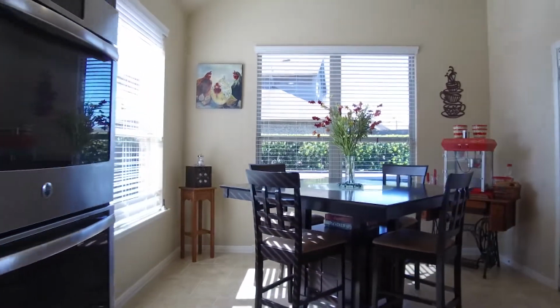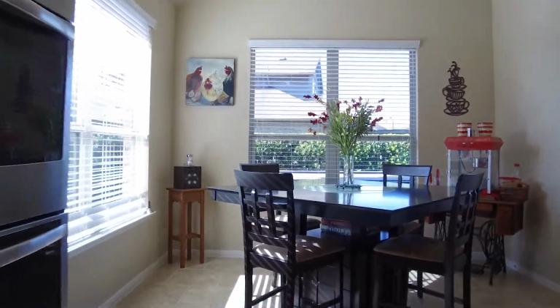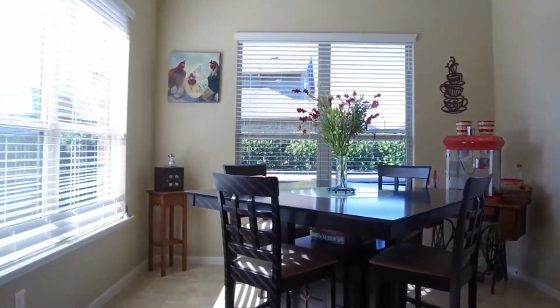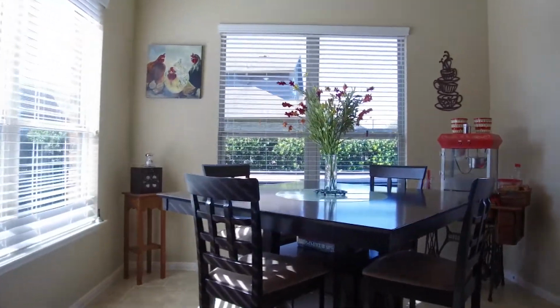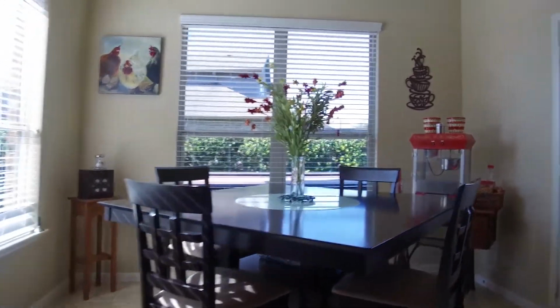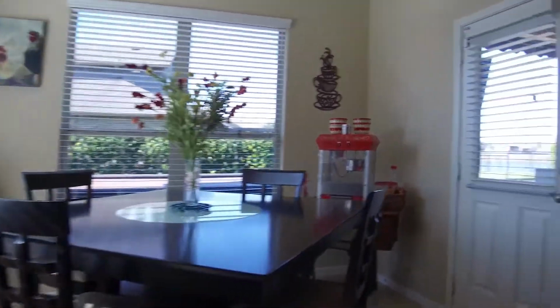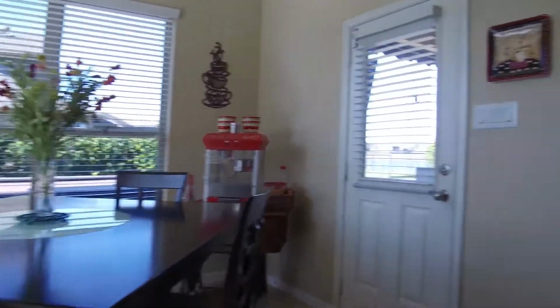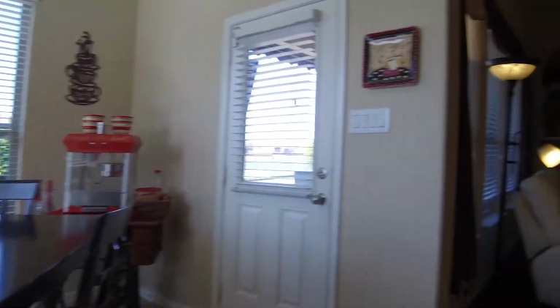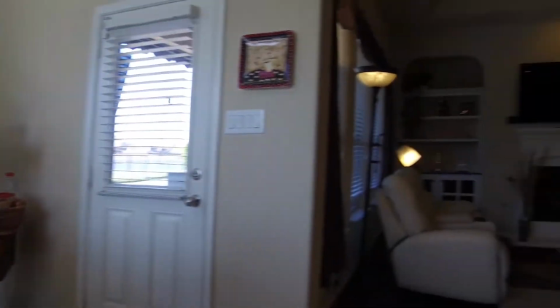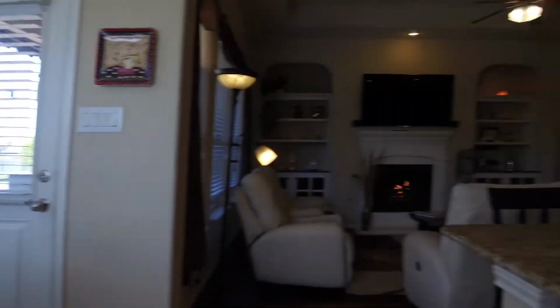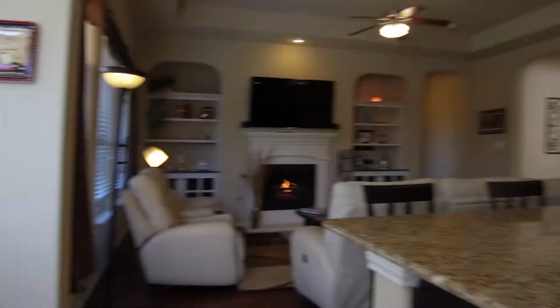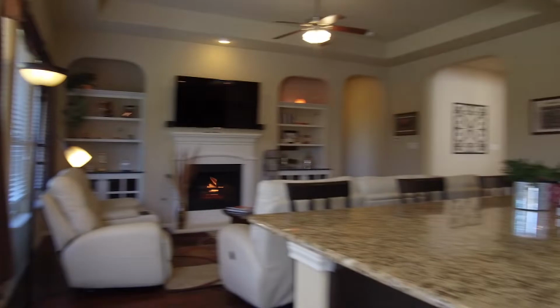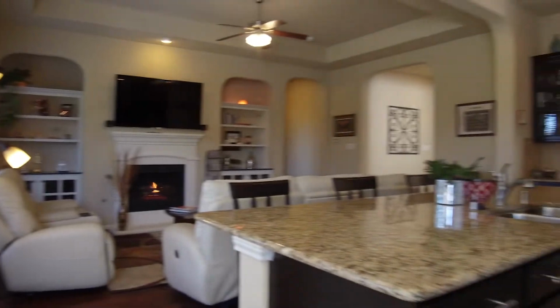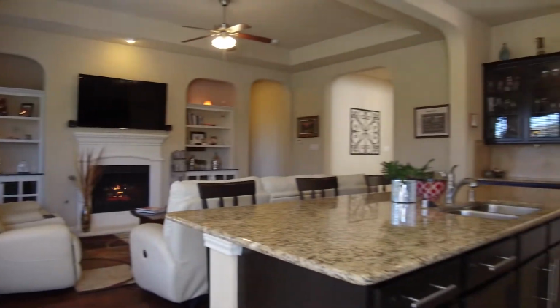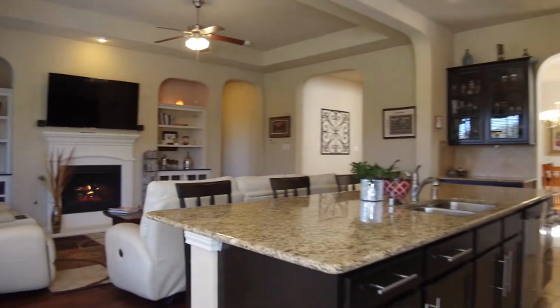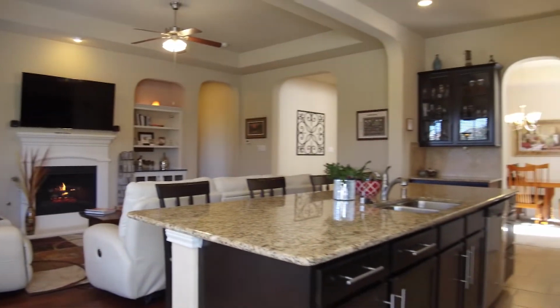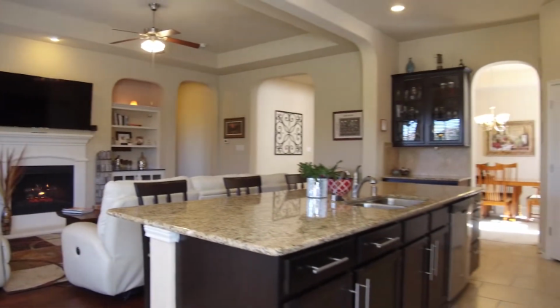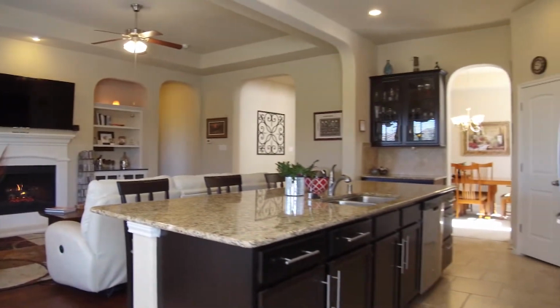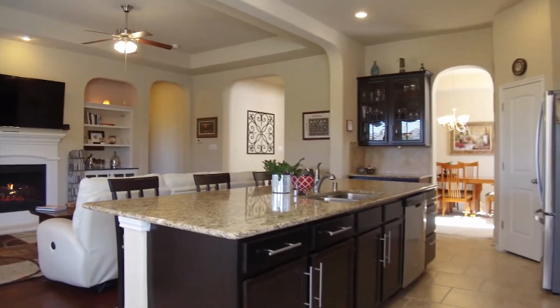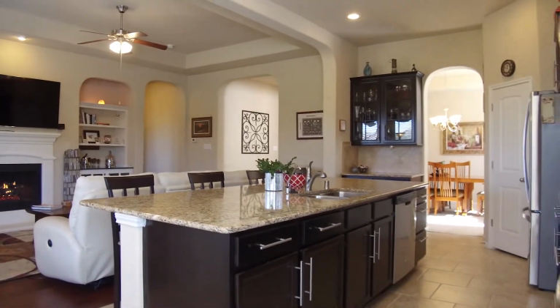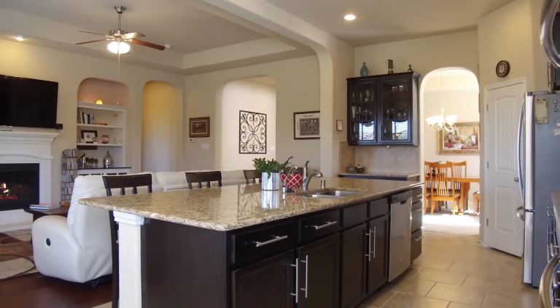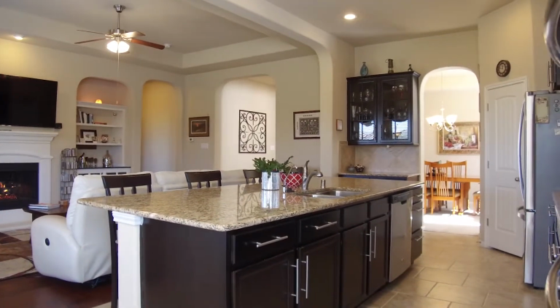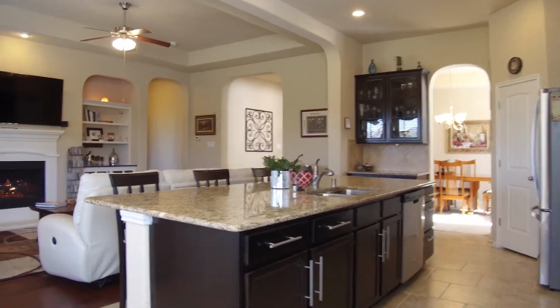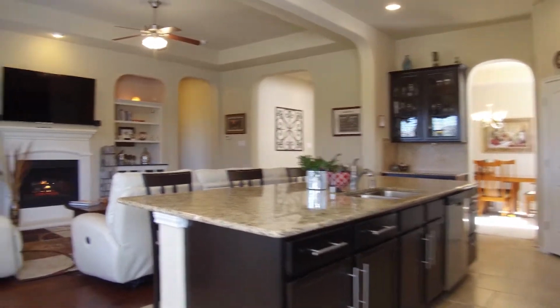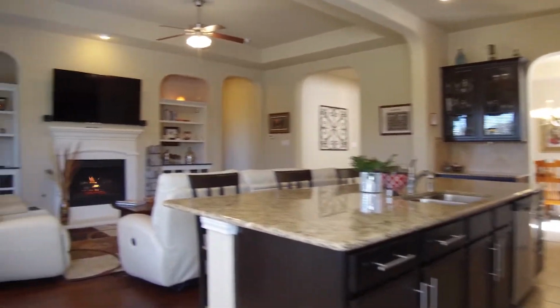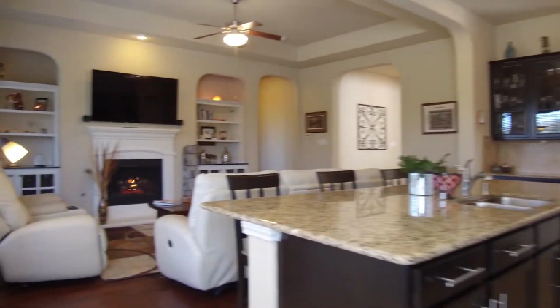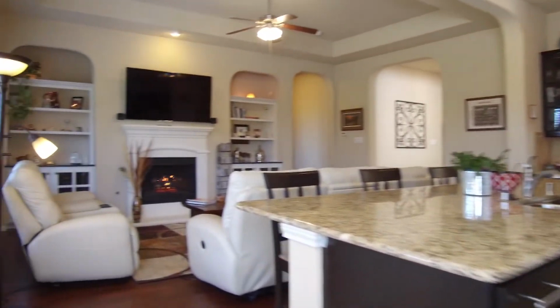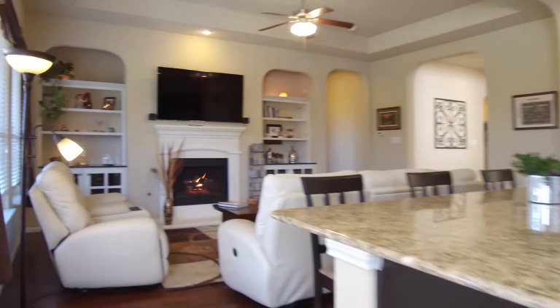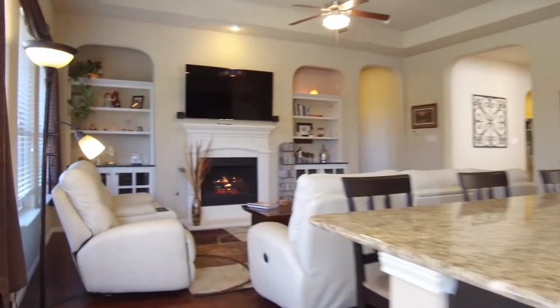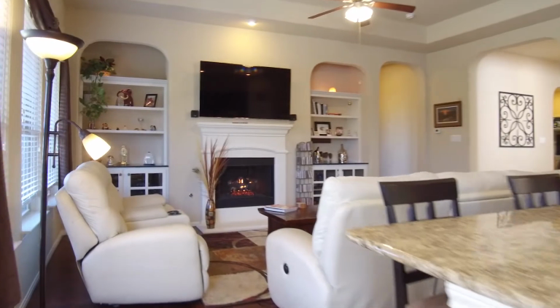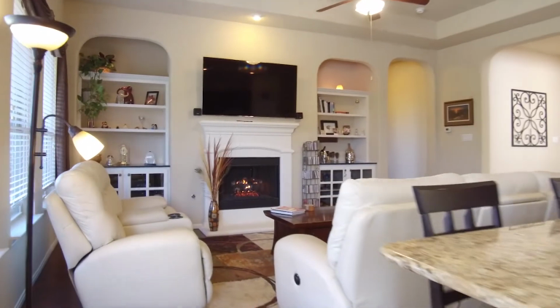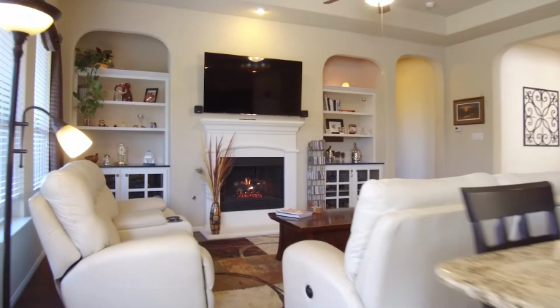Look at this breakfast nook — not only is it spacious with a great view, but there's lots of natural light. The floor plan of this home is very functional, and the layout is amazing.